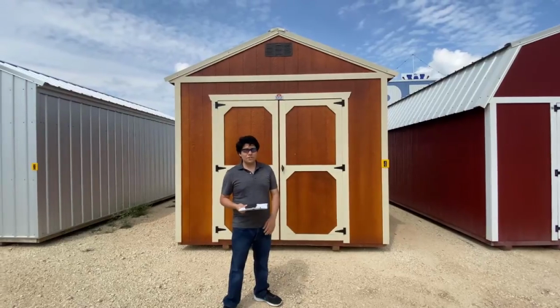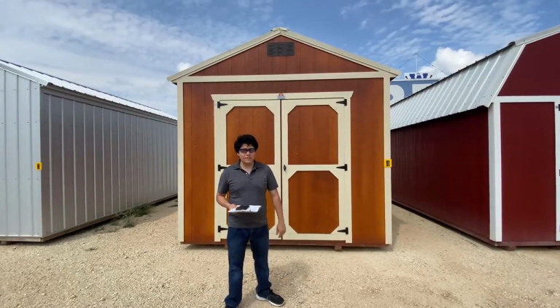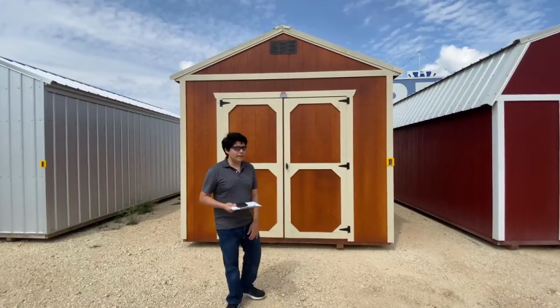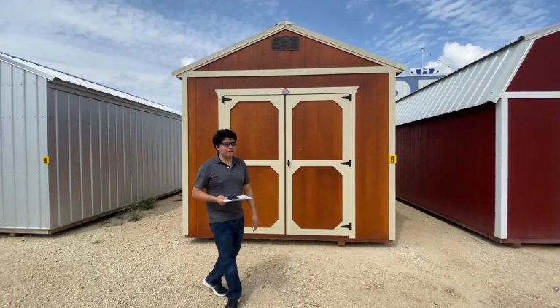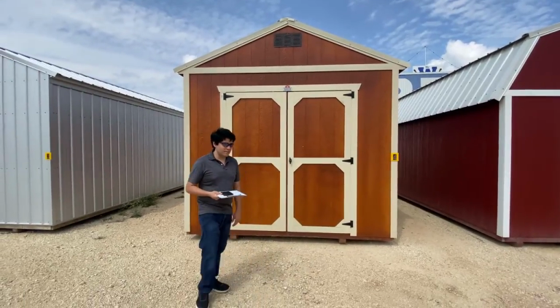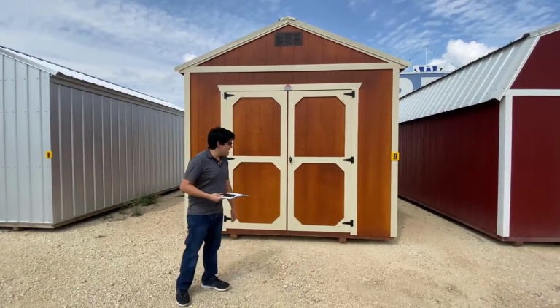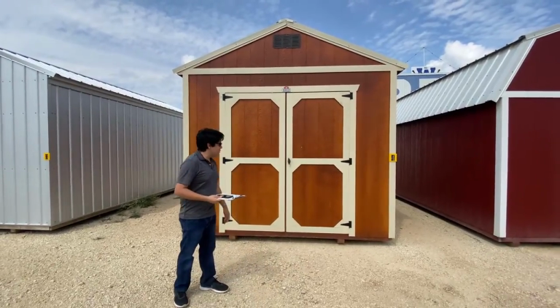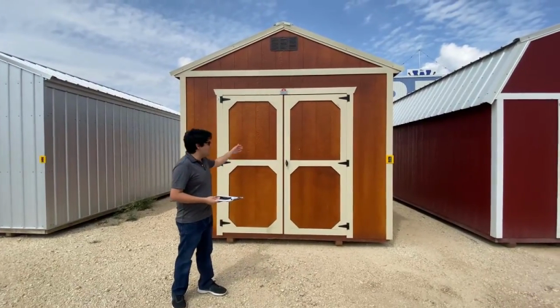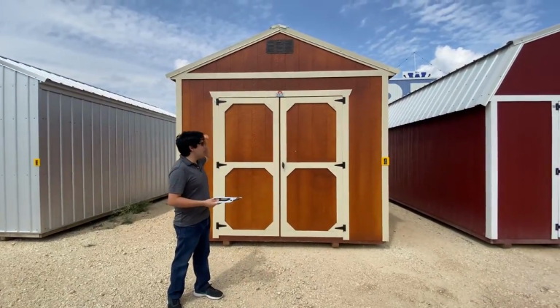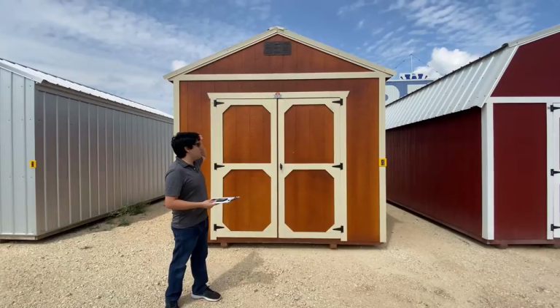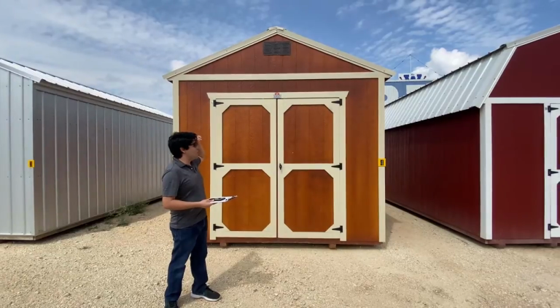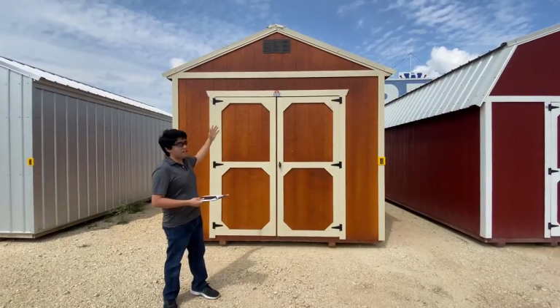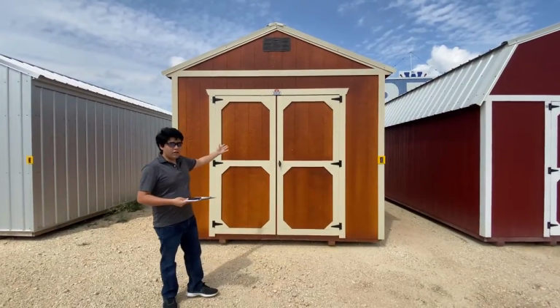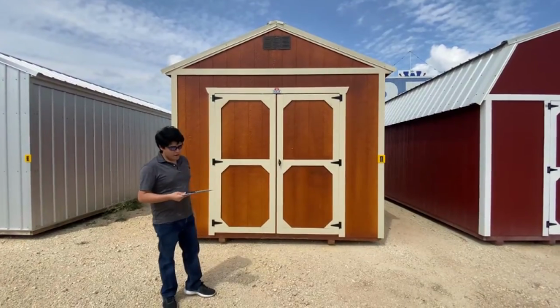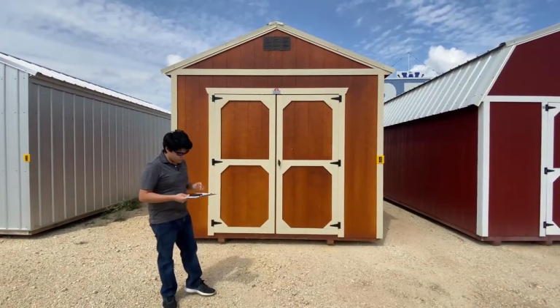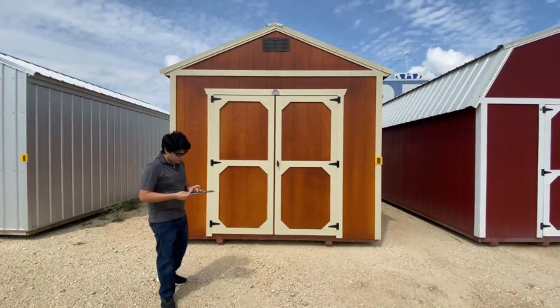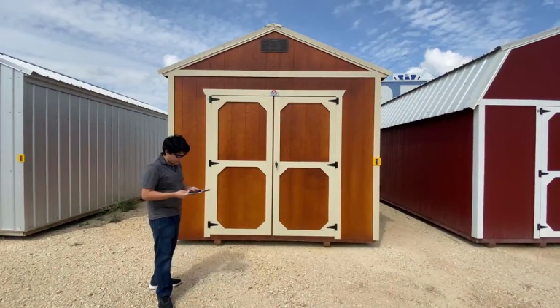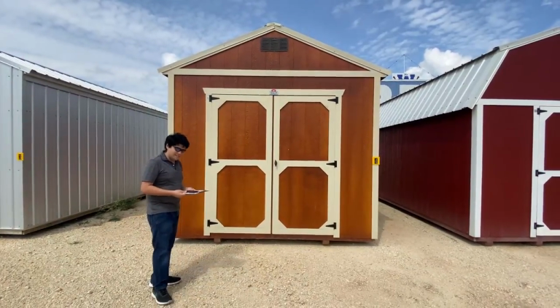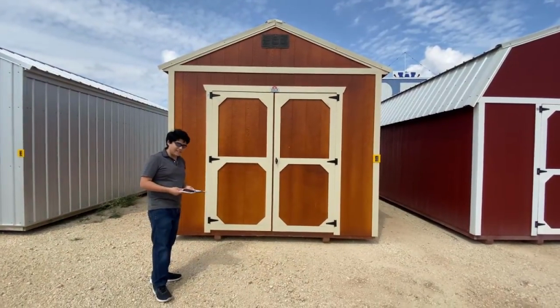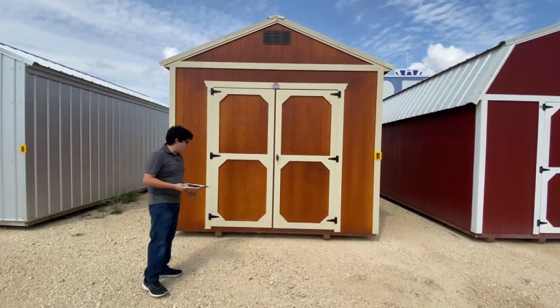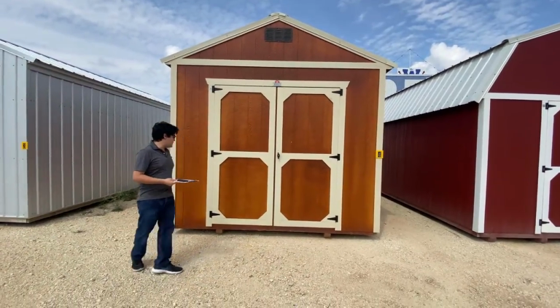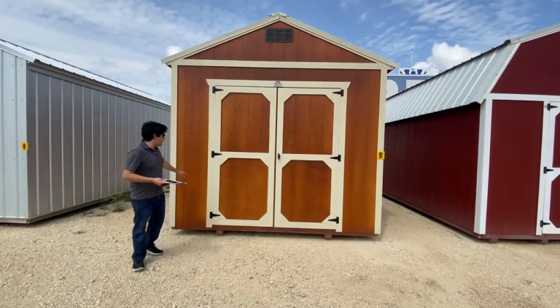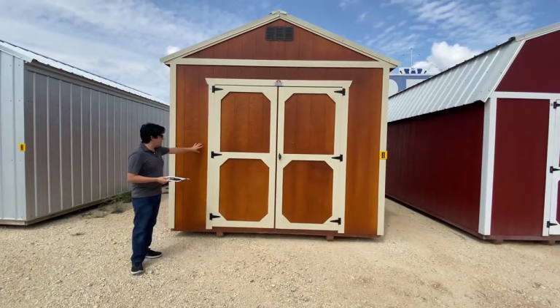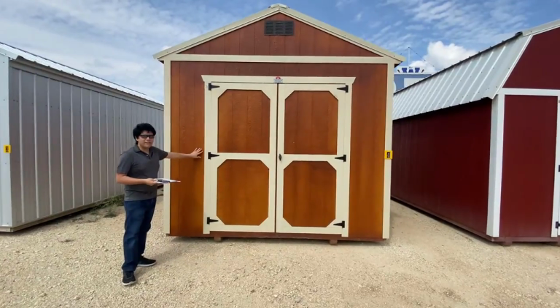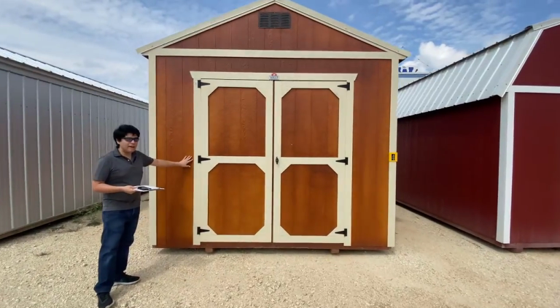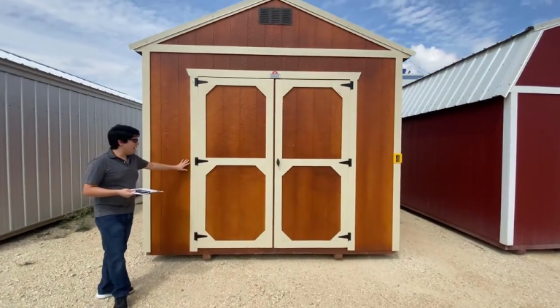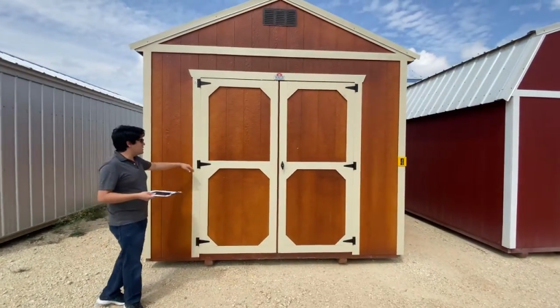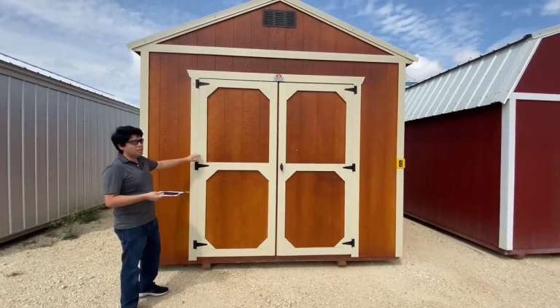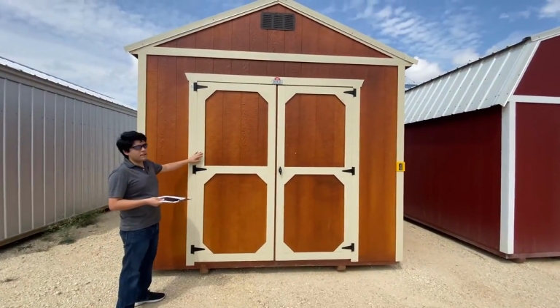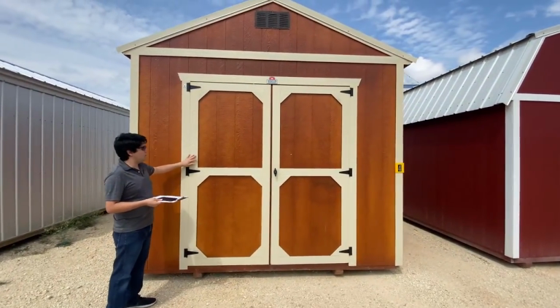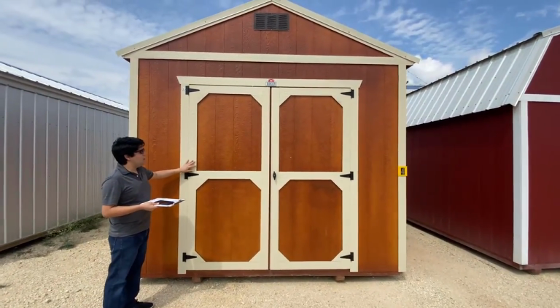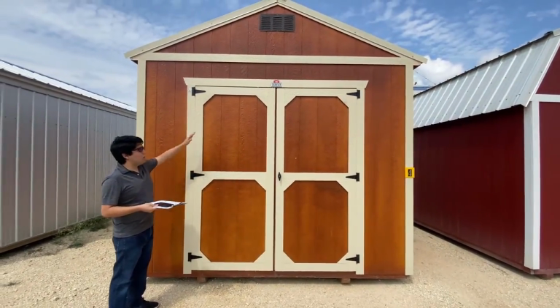Hello, this is Izo with Dodger Sheds and welcome back to our video tour series. Today we're going to be taking a look at our urethane utility barn. This particular model is our 10x16 and does feature our cedar paint on the body as well as our almond paint on the trim.